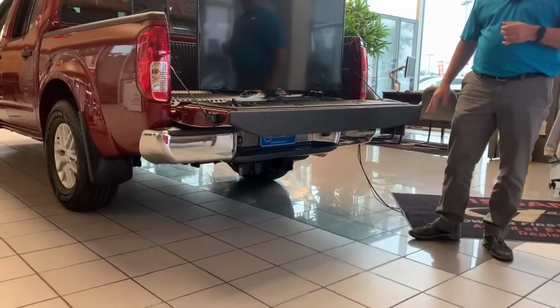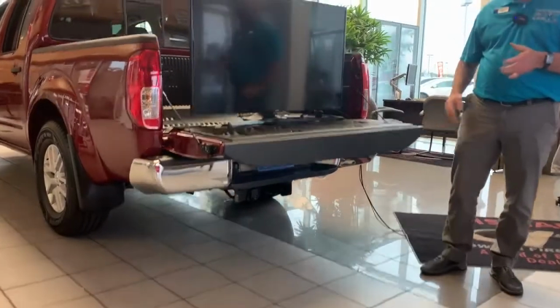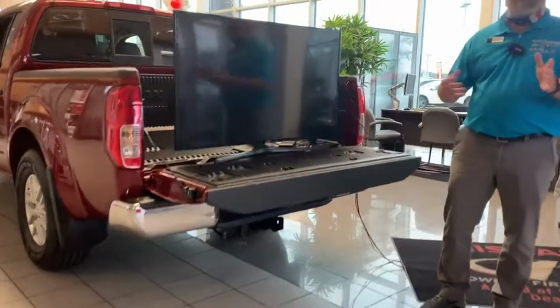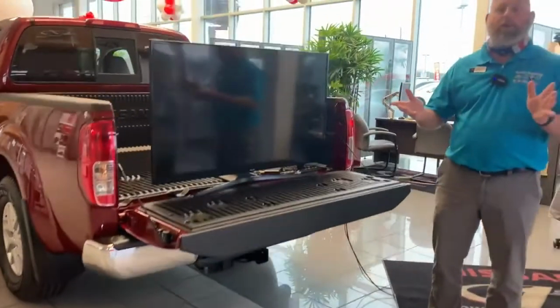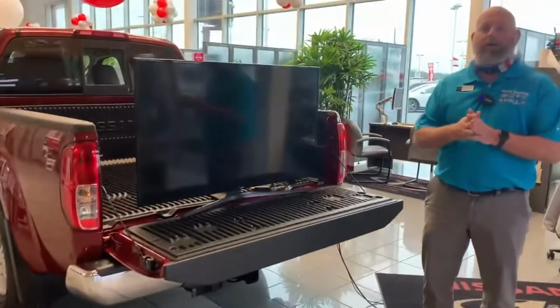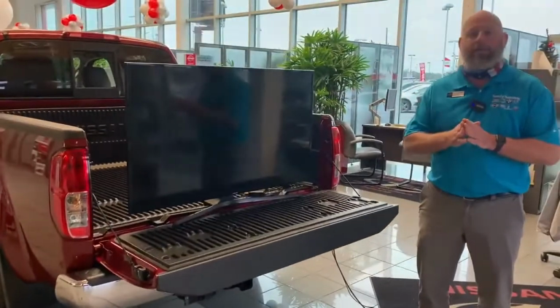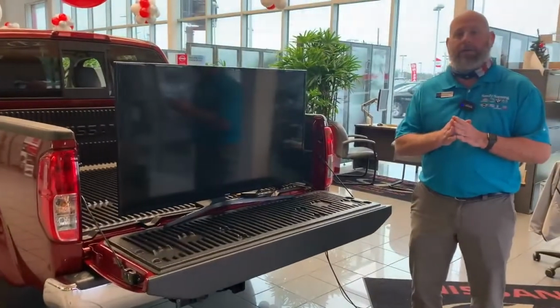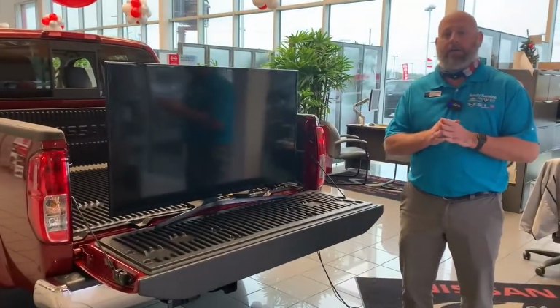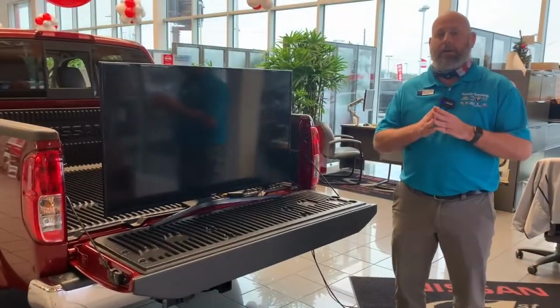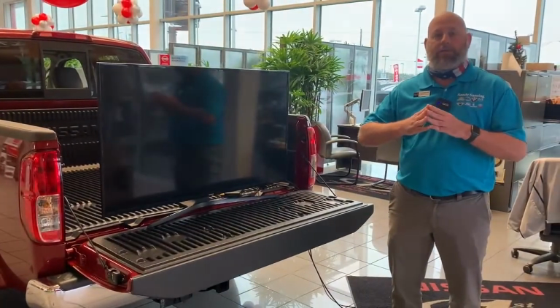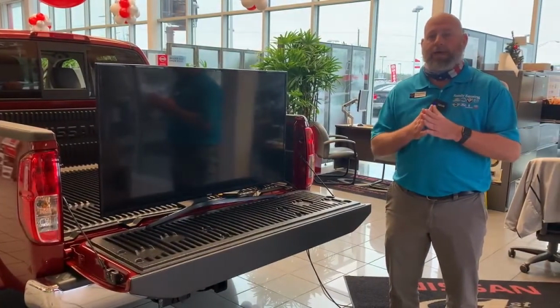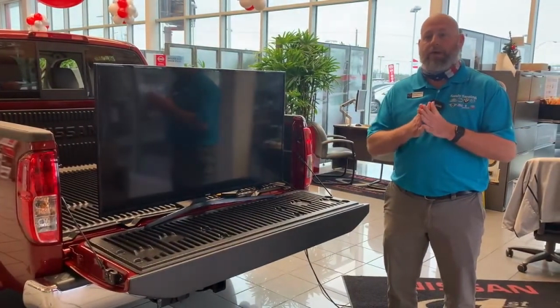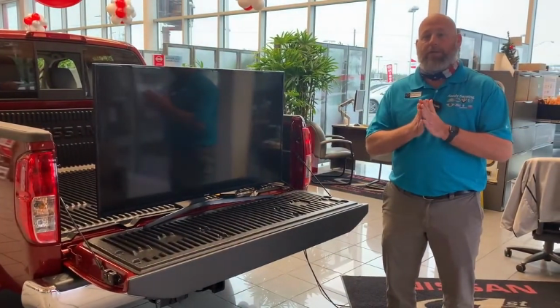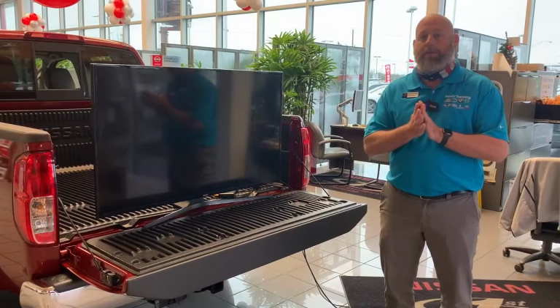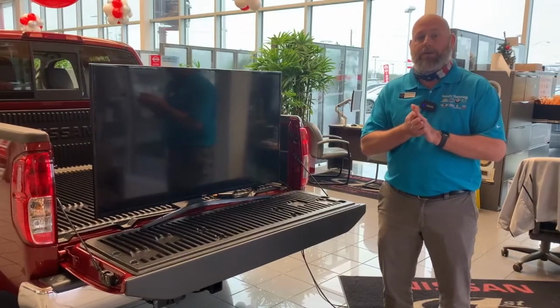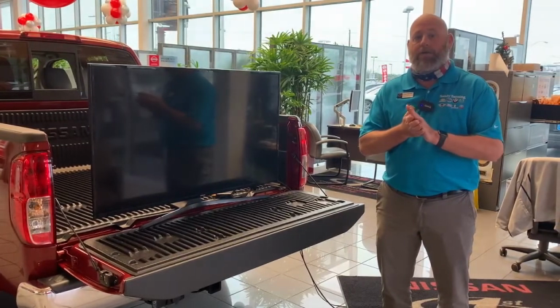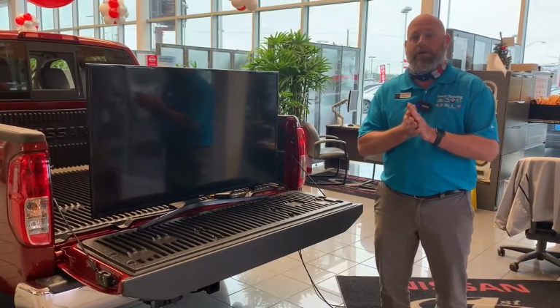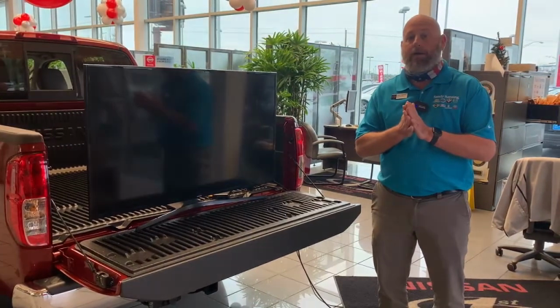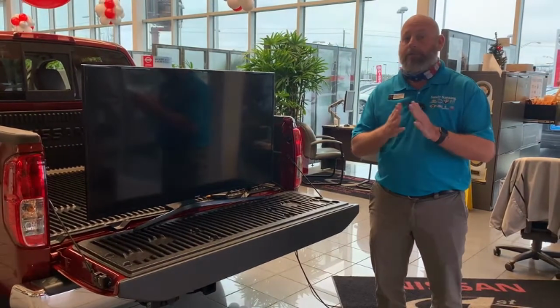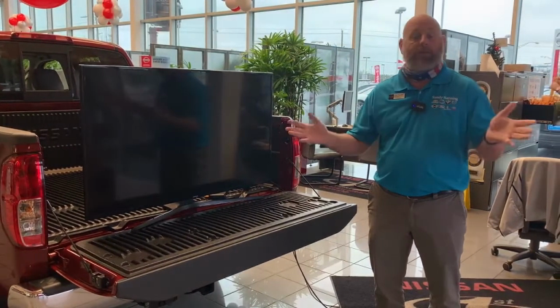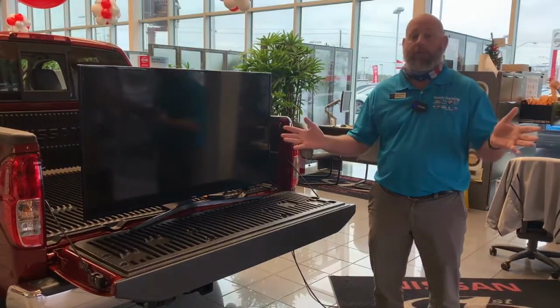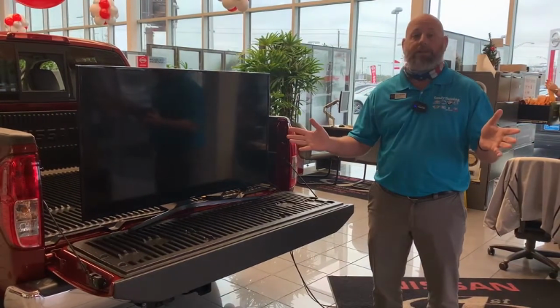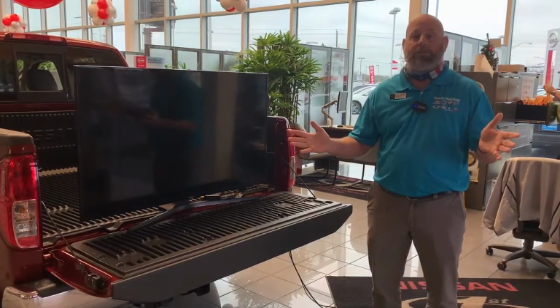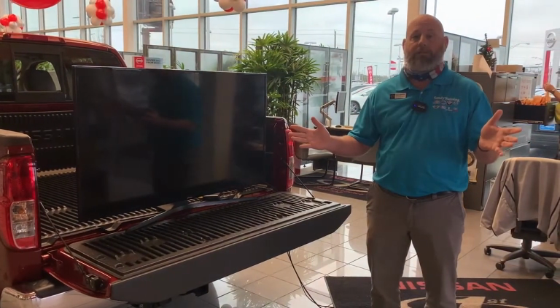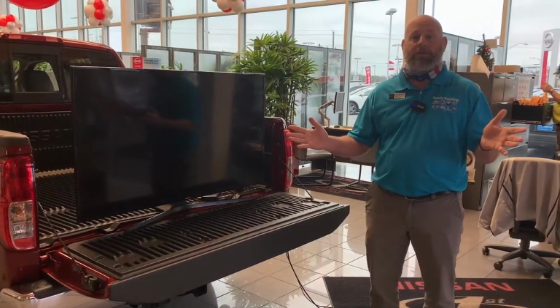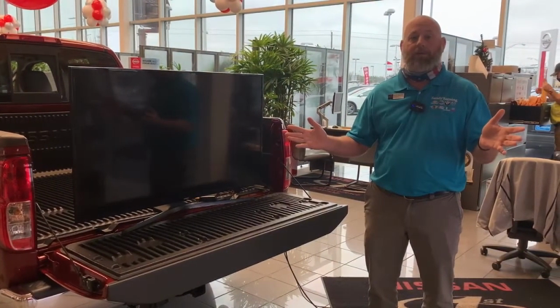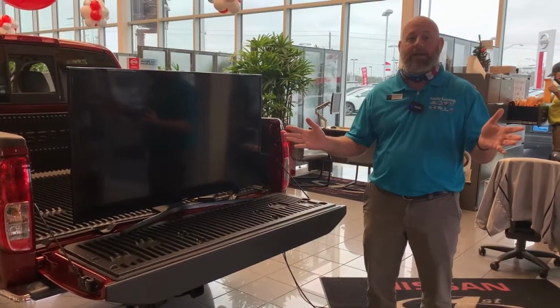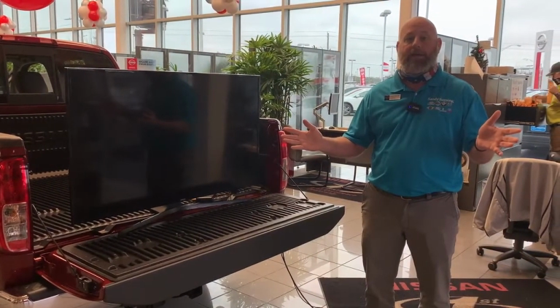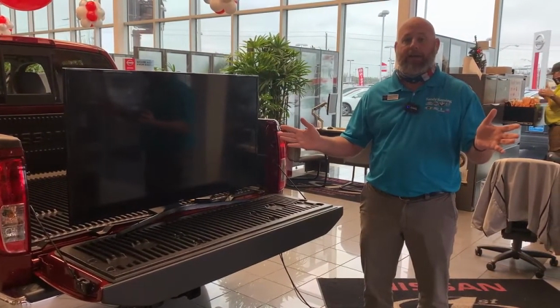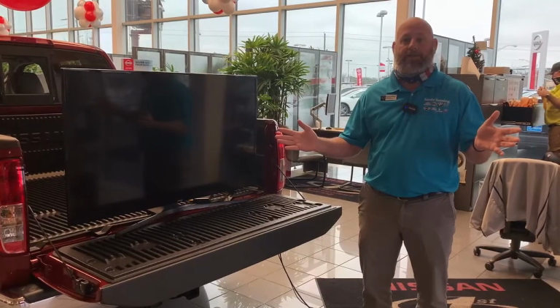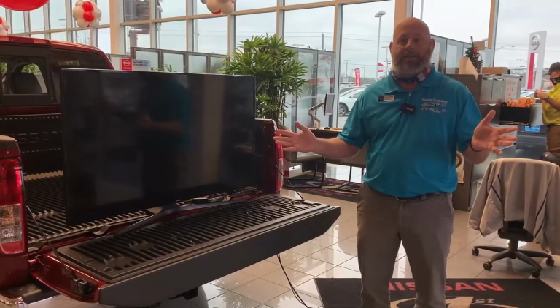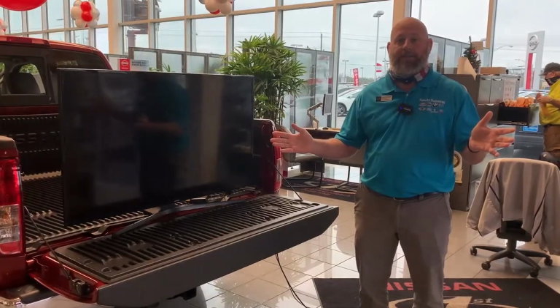Like I said, great programs out right now on the Frontier — up to $2,000 in rebates on the new Frontier. Come and see us. We'd like to put you in a new one today down here at Sandy Hanson Nissan.